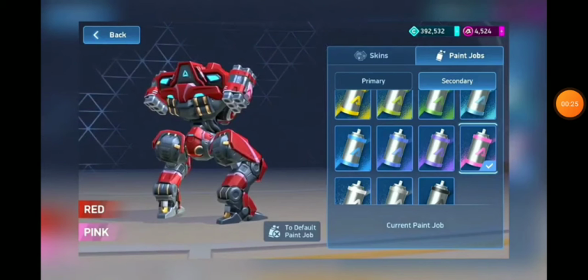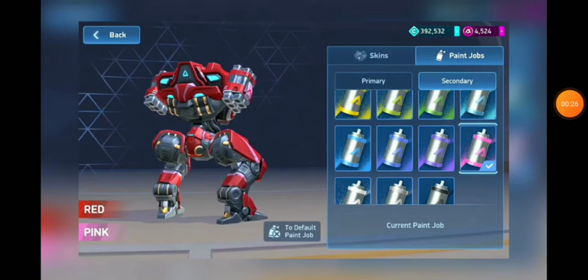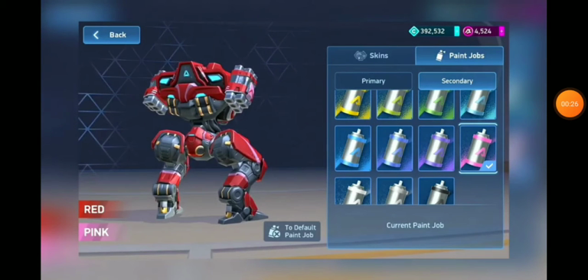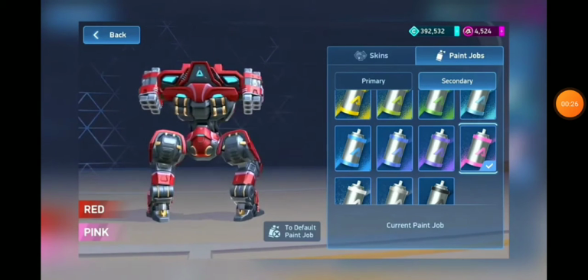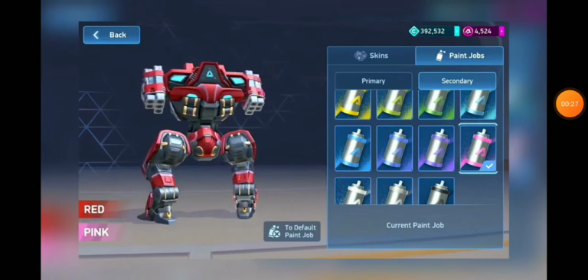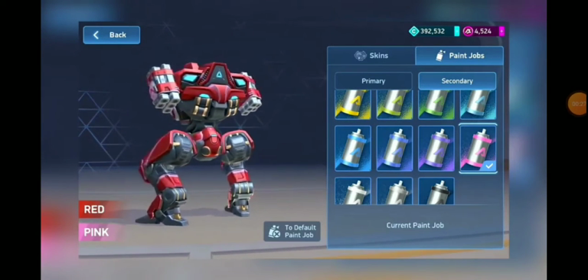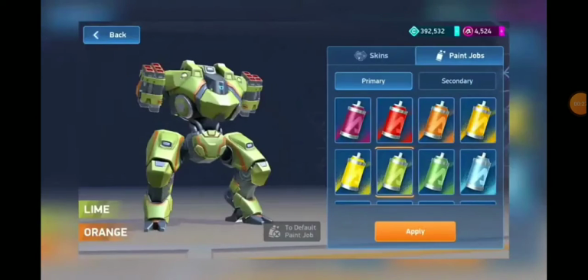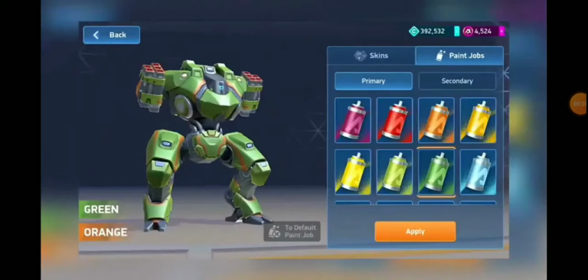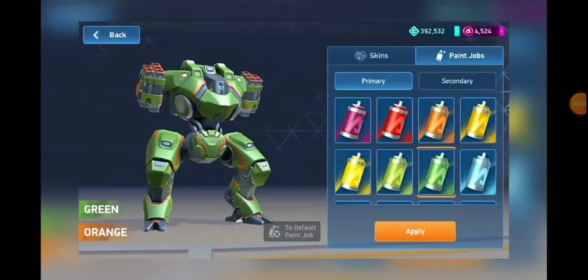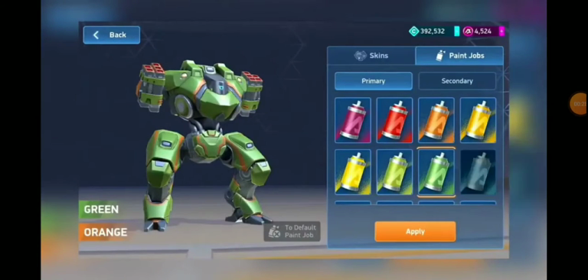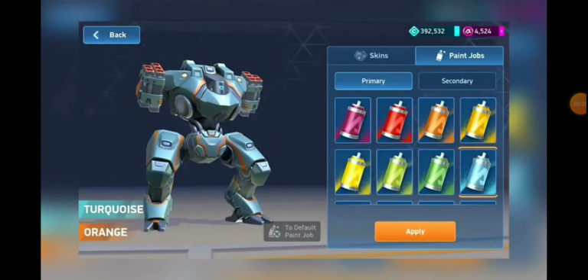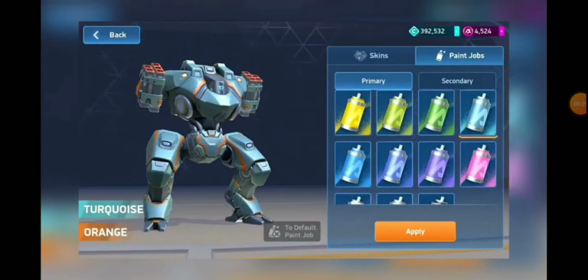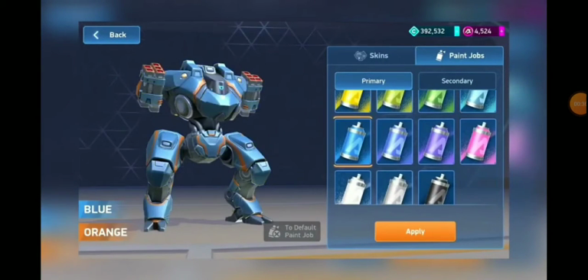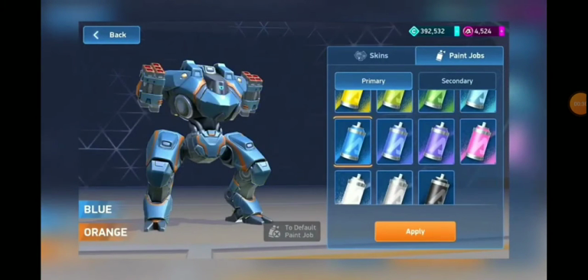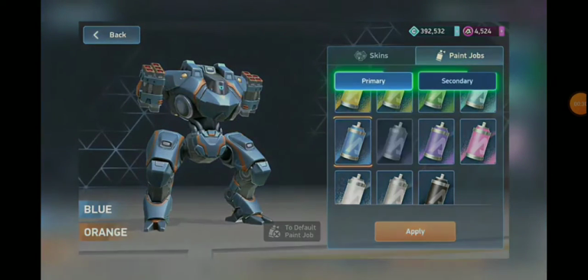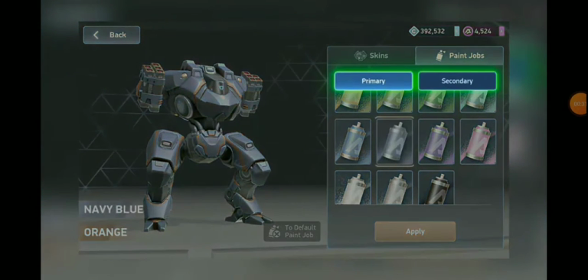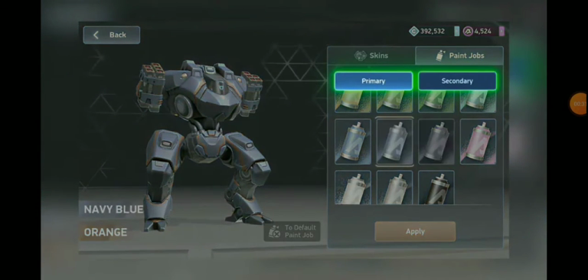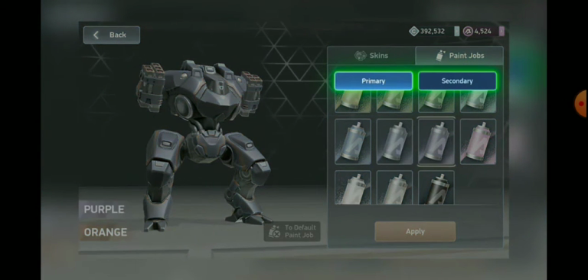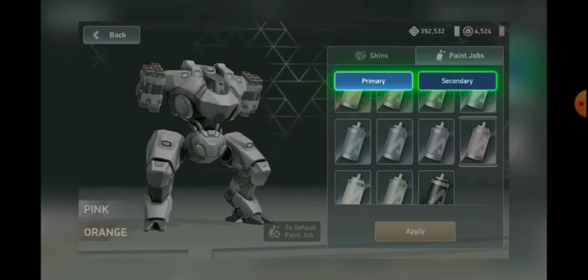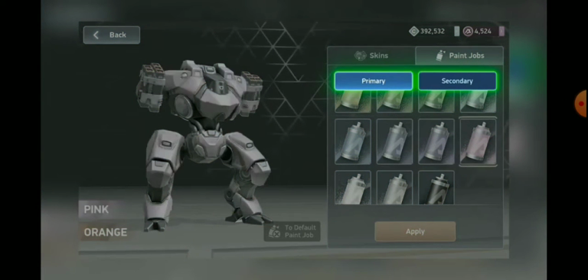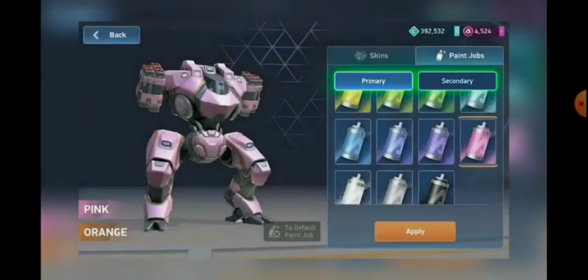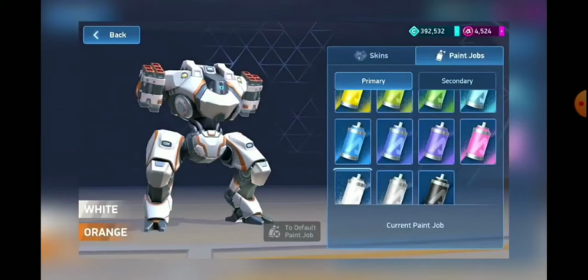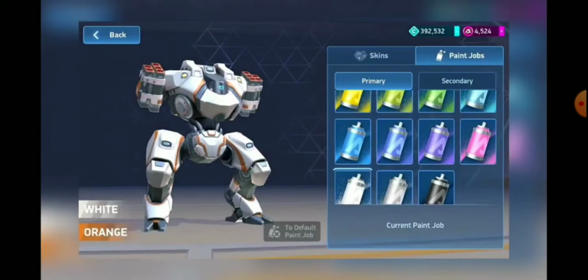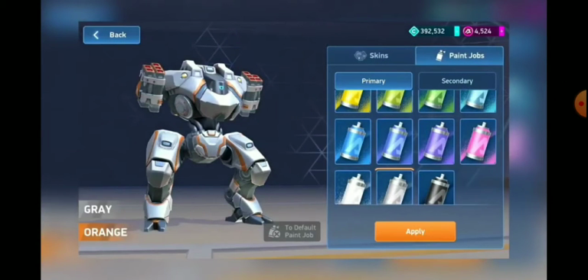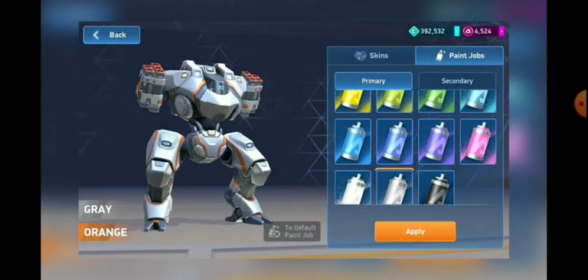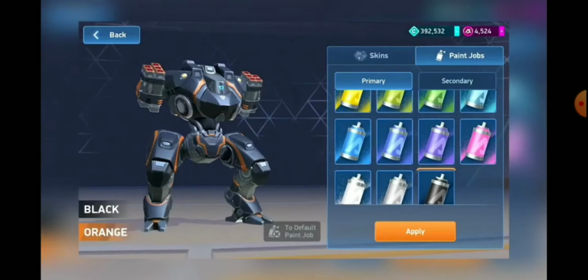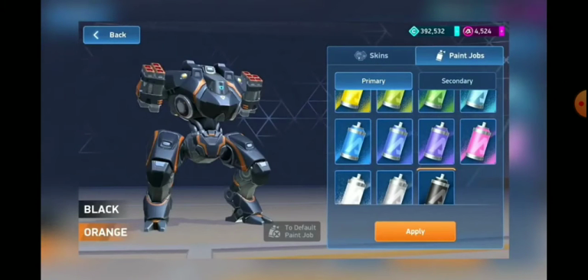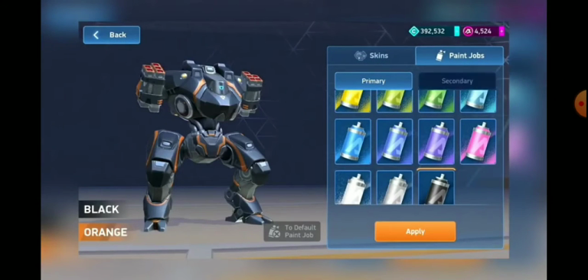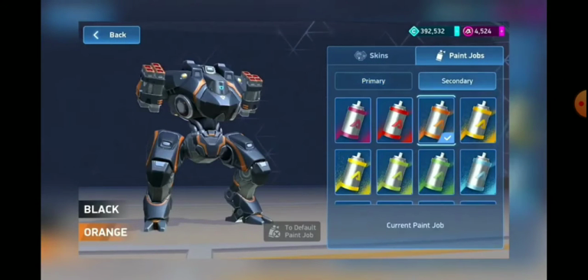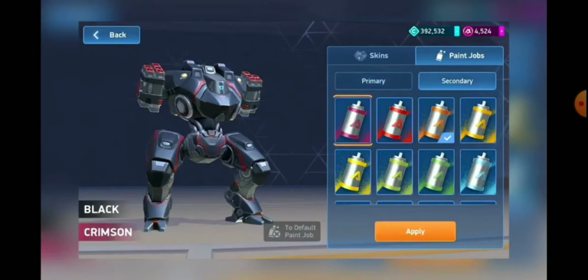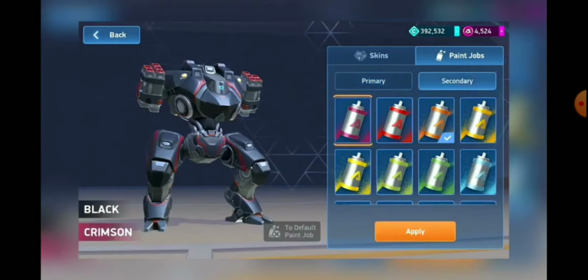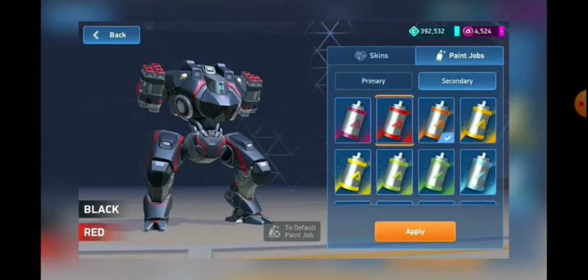You're just jealous of my killer sense of style. You can independently set both primary and secondary paint jobs. Primaries affect the main parts of a mech, while secondaries affect the details.